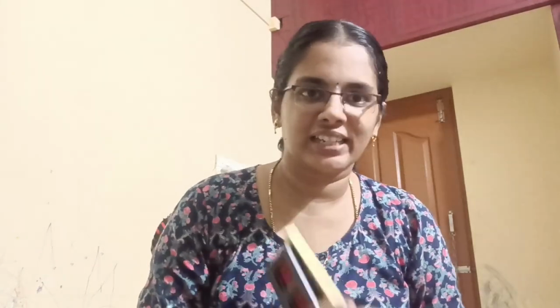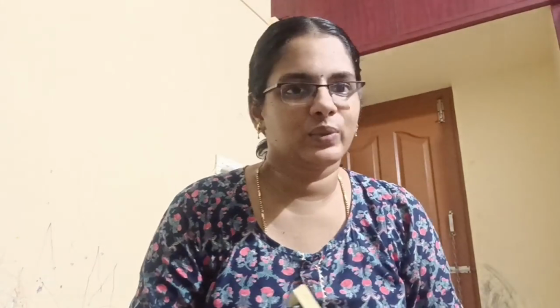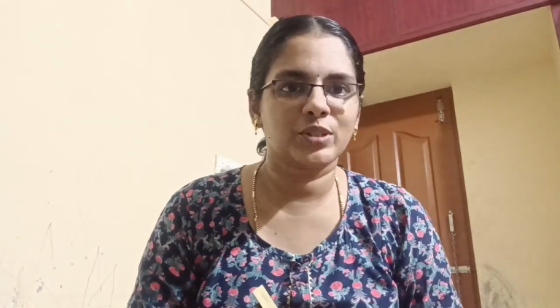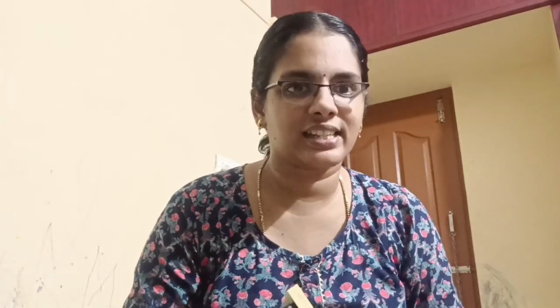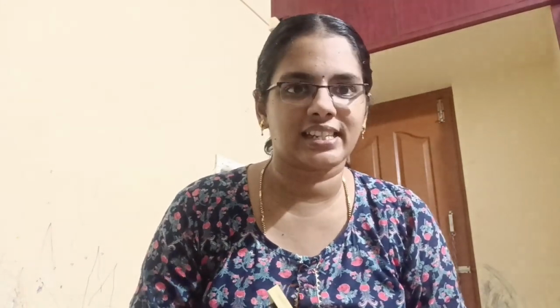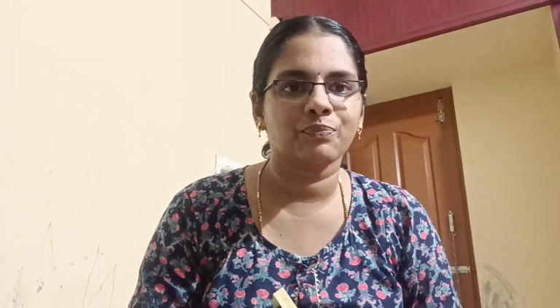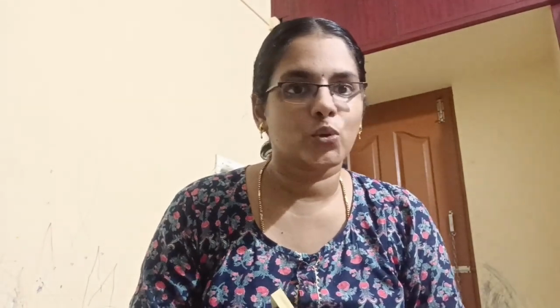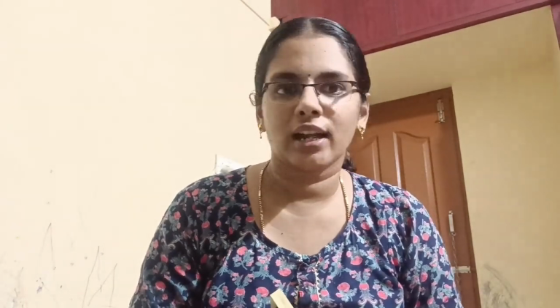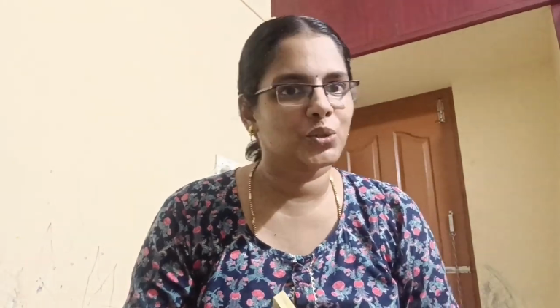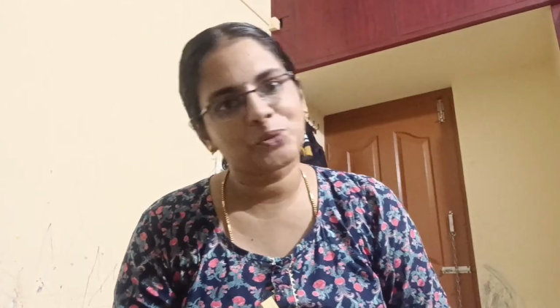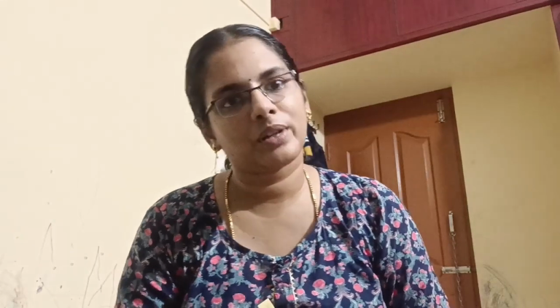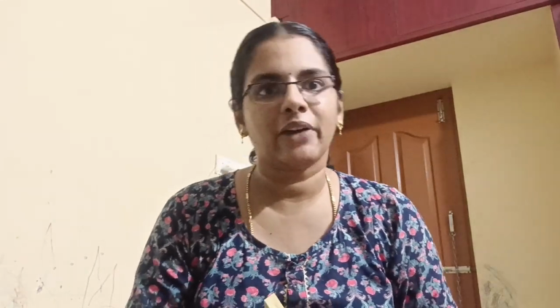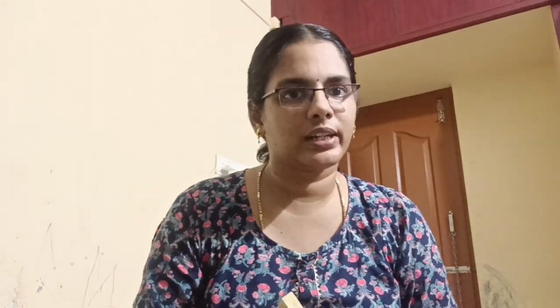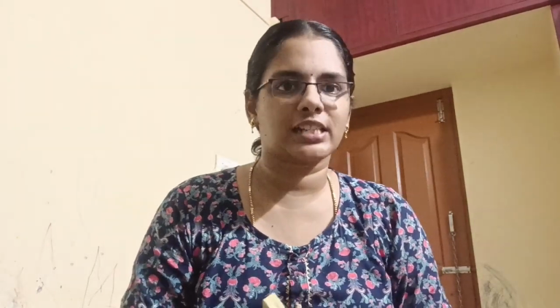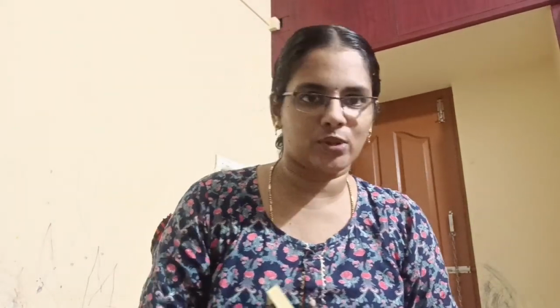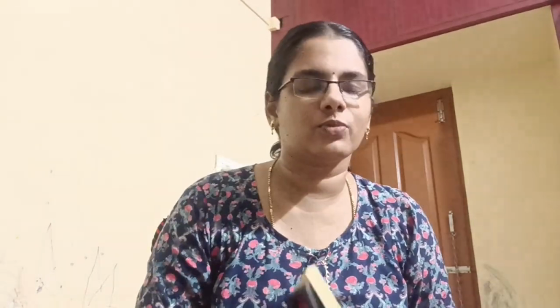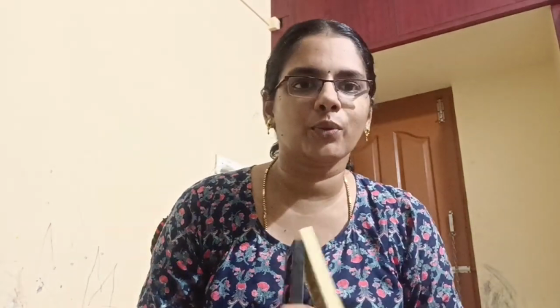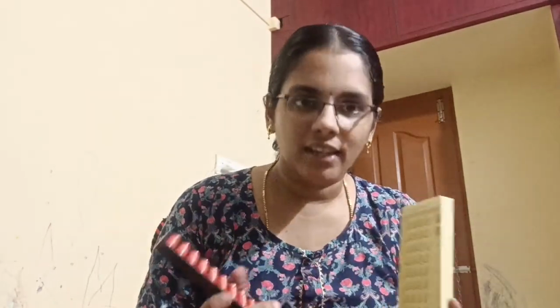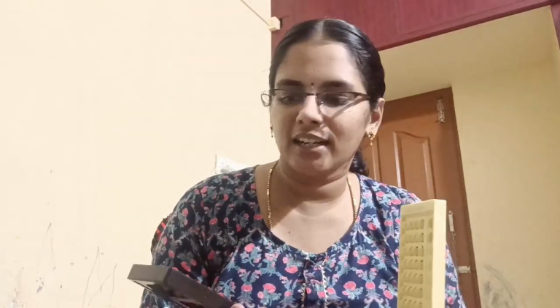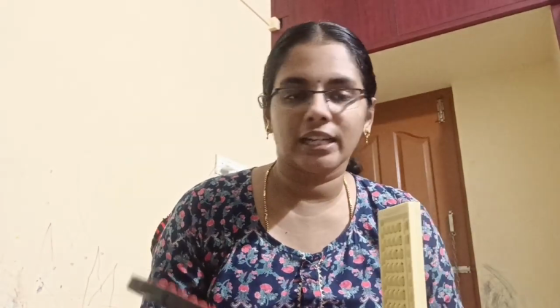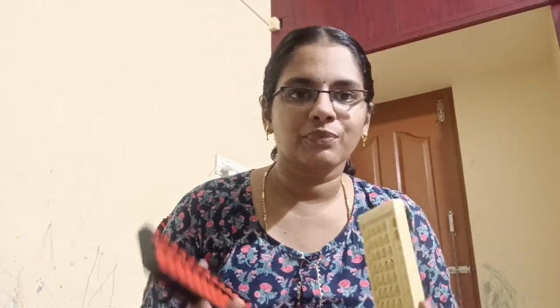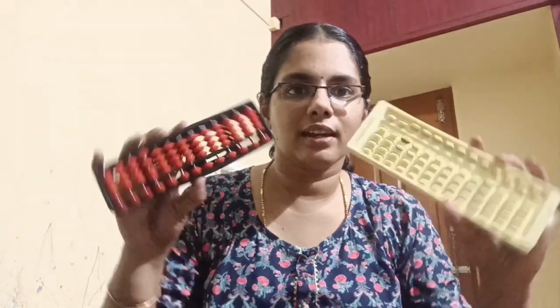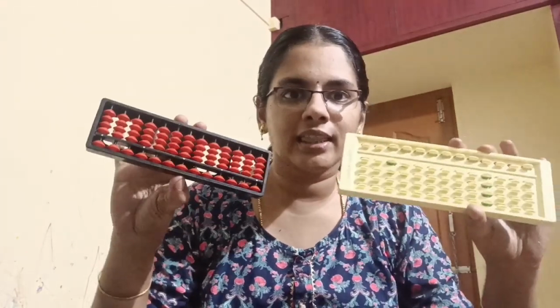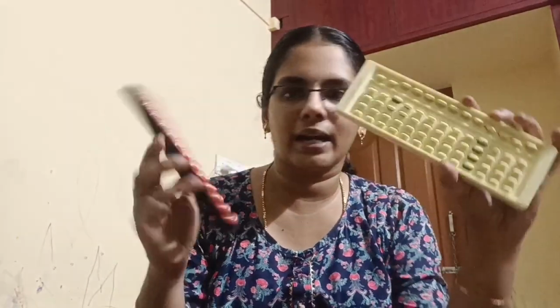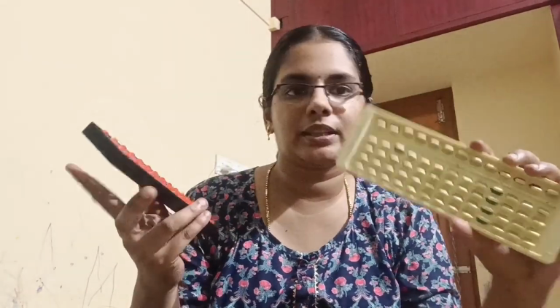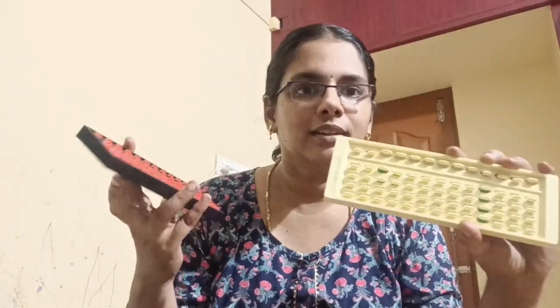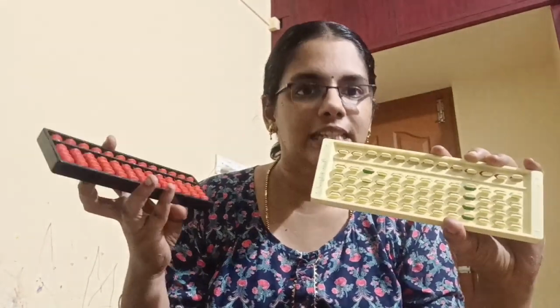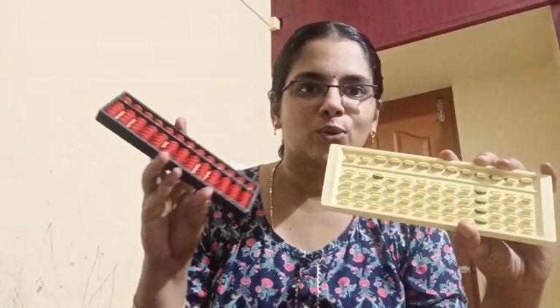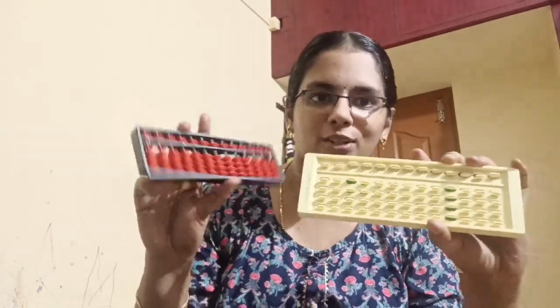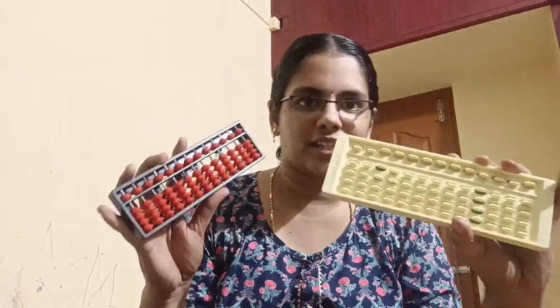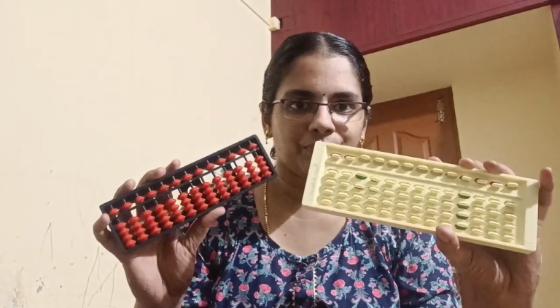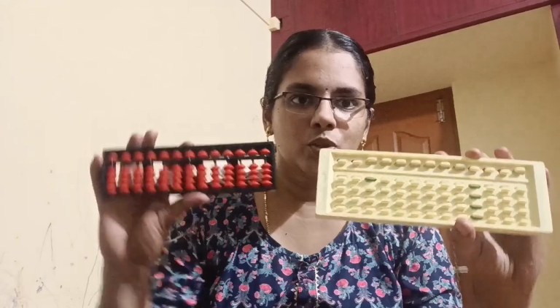Welcome to Krishnaki's Channel. I am posting this video after a very long time. I will show you the details of the abacus.